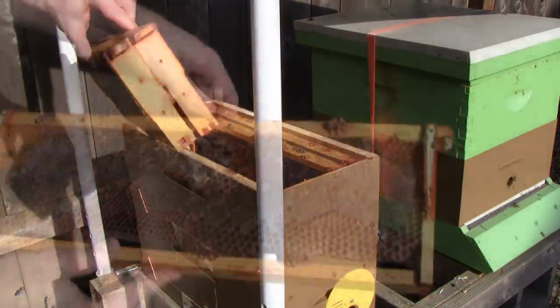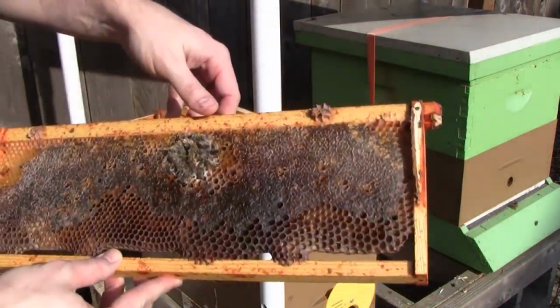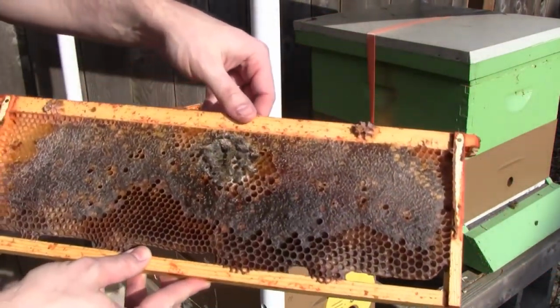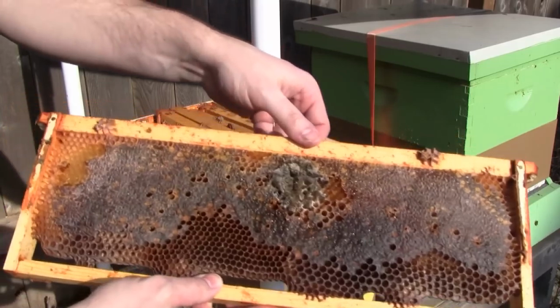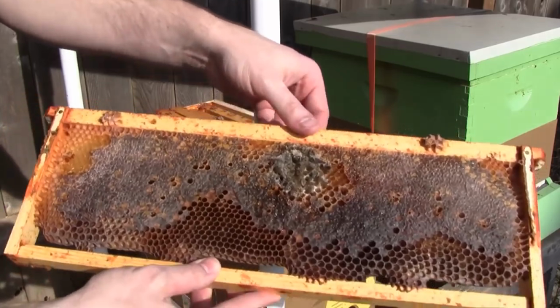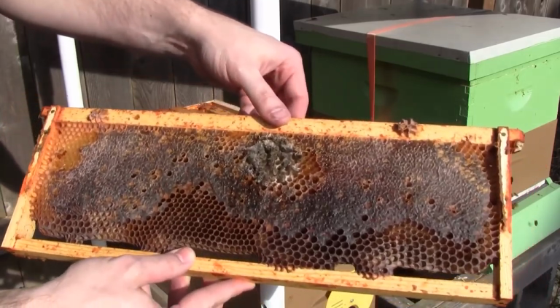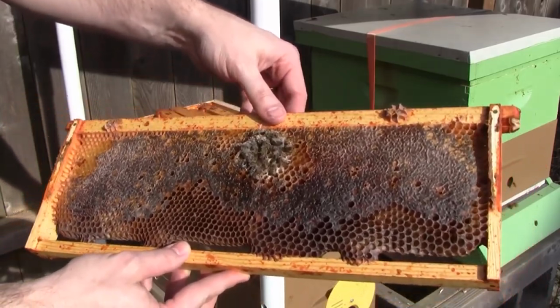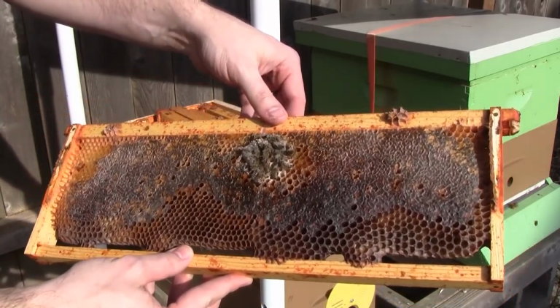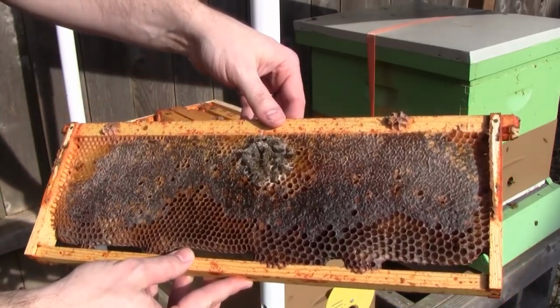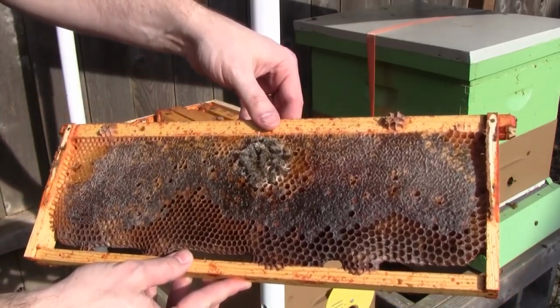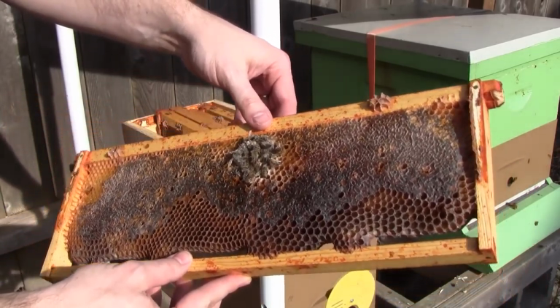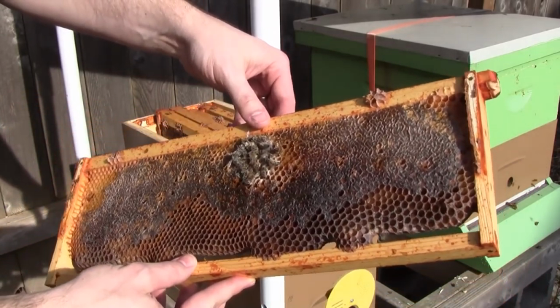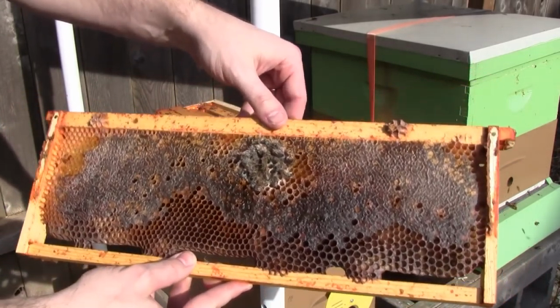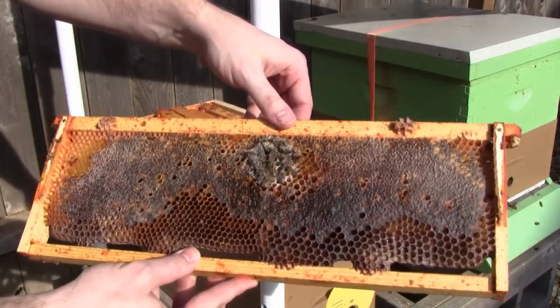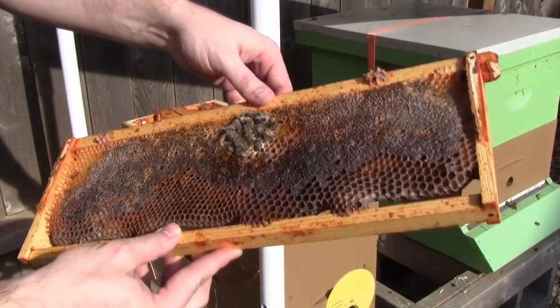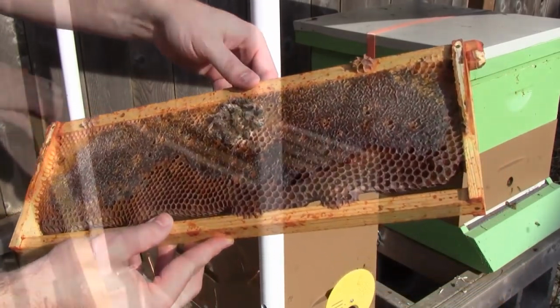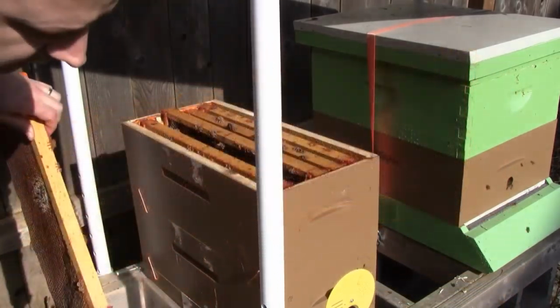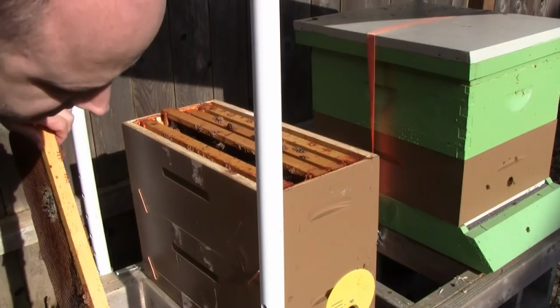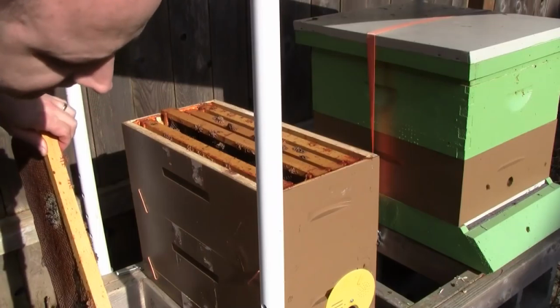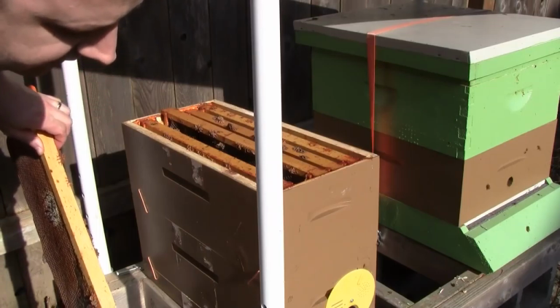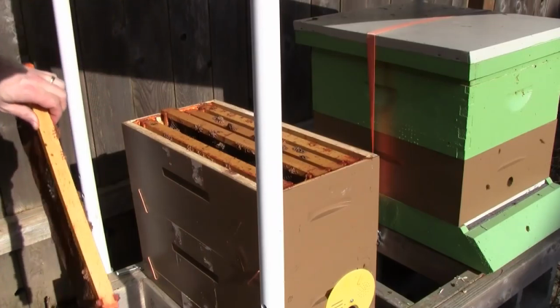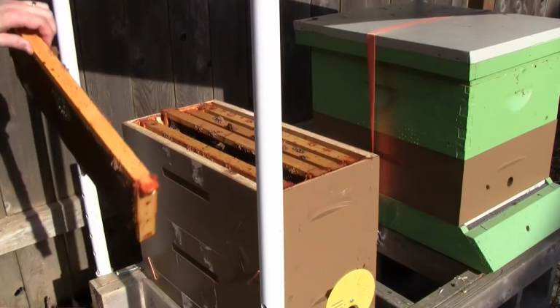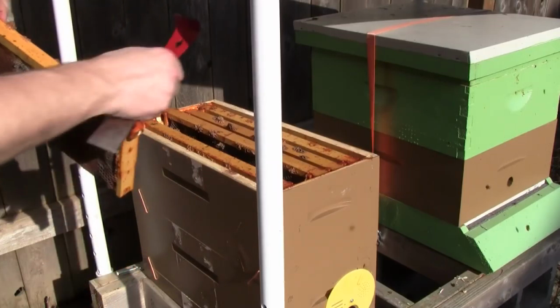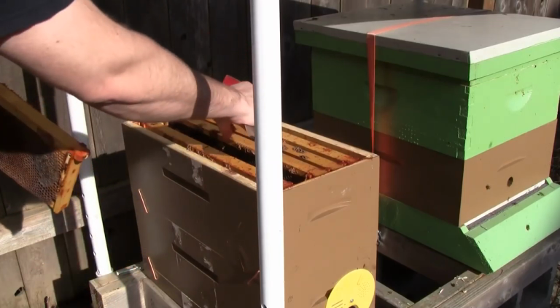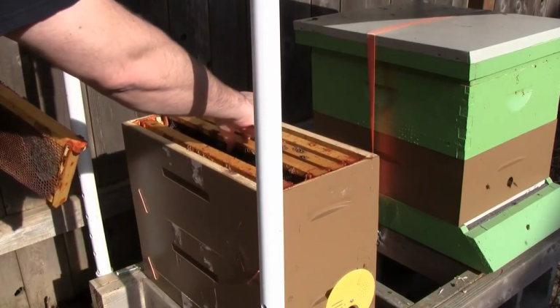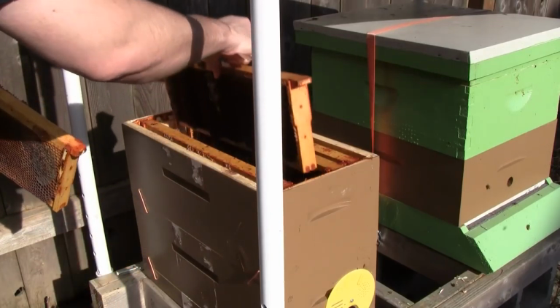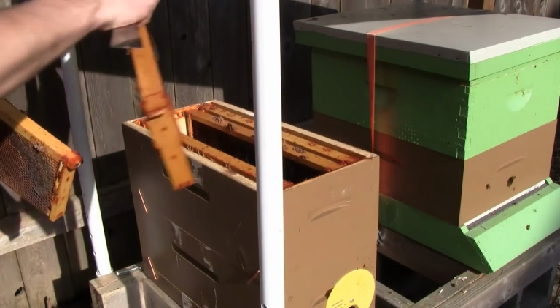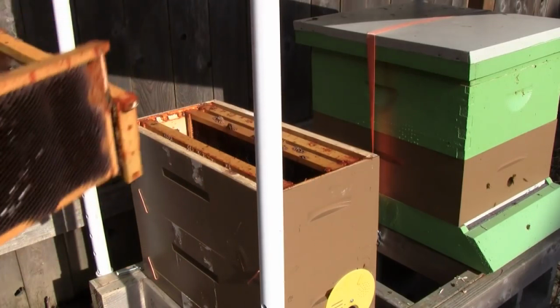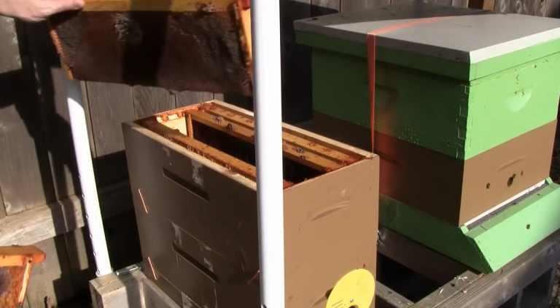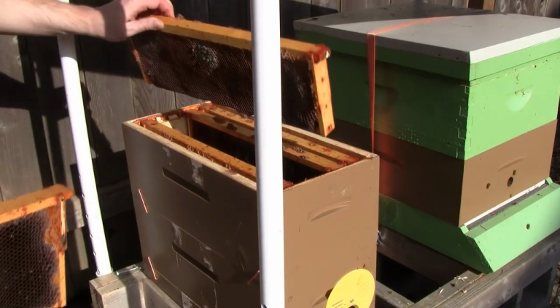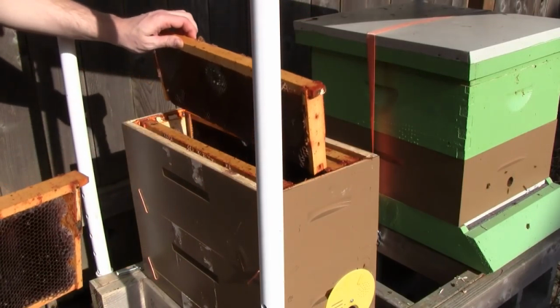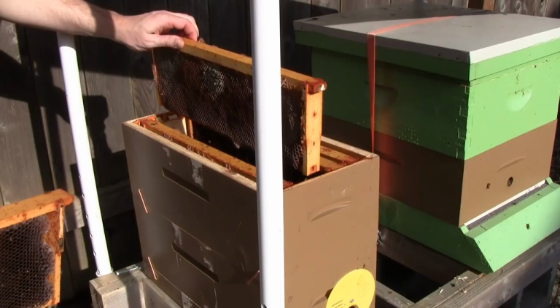But this equipment is perfectly fine to reuse with another hive. It's a good amount of honey here. So I'll just dismantle this, take it home, store it up, and save it for a swarm.